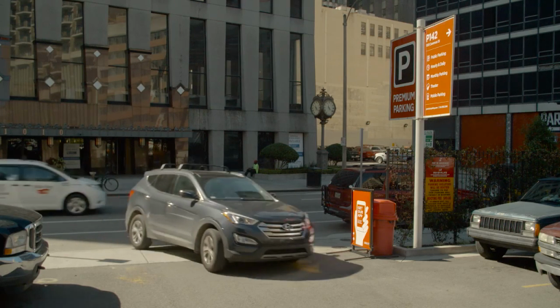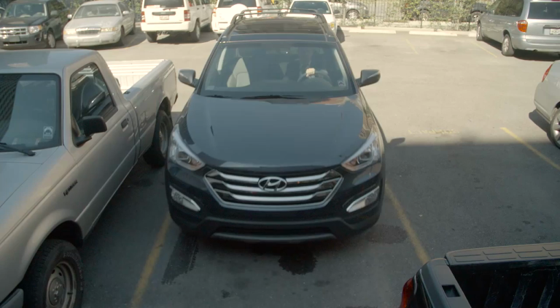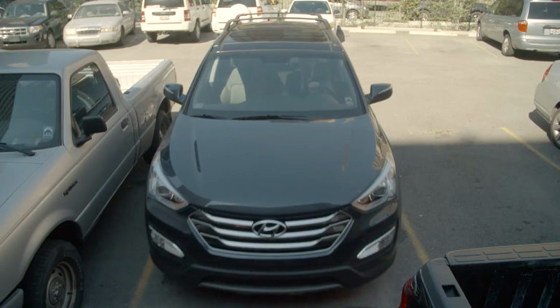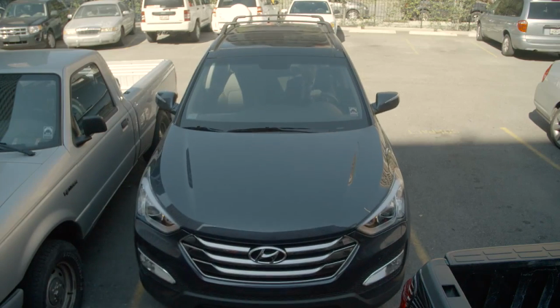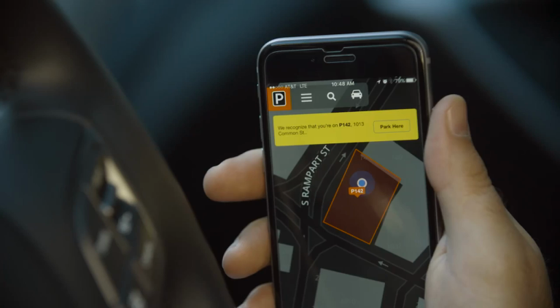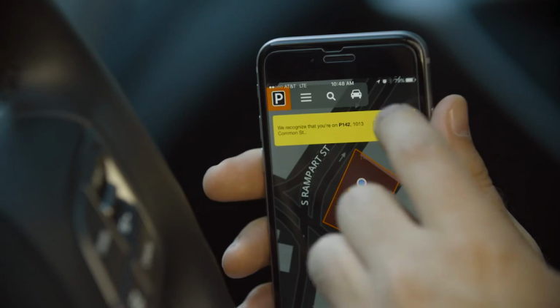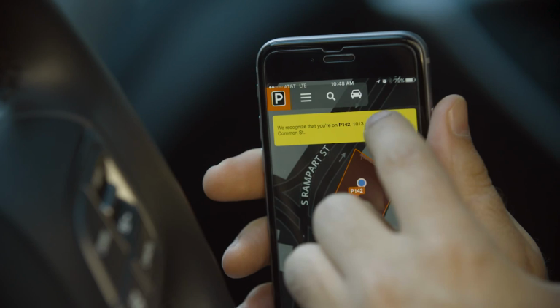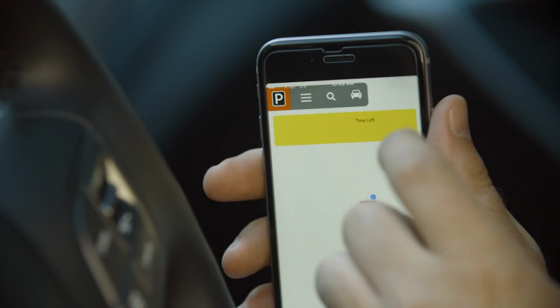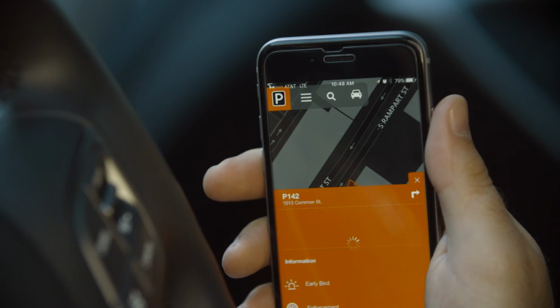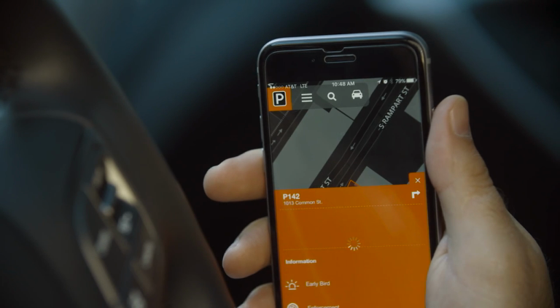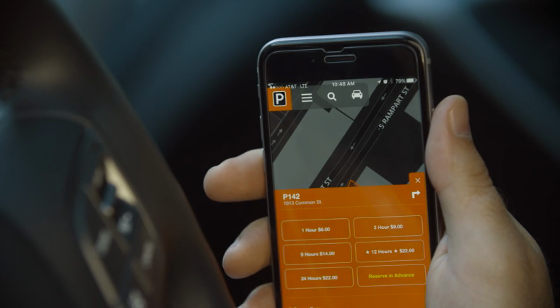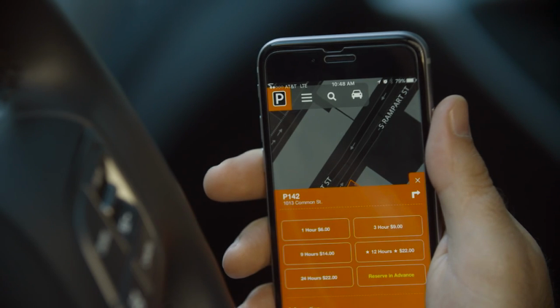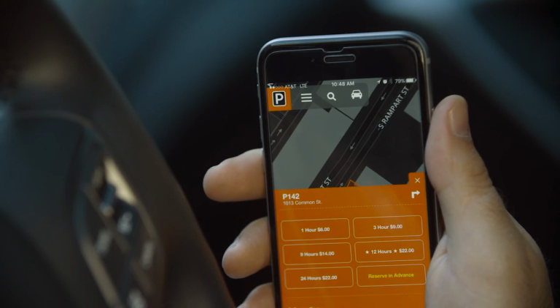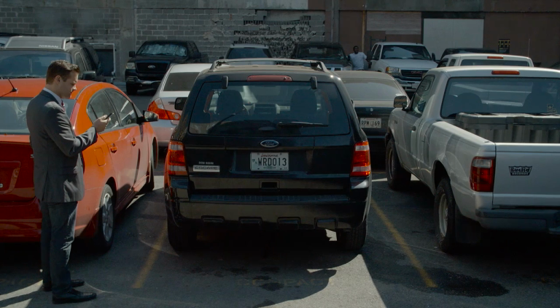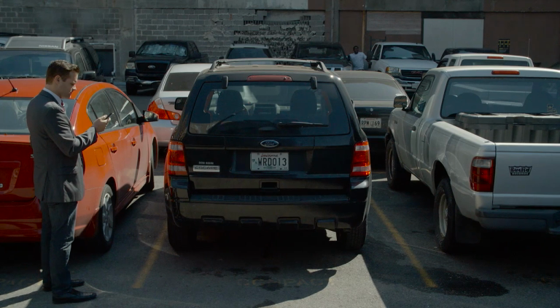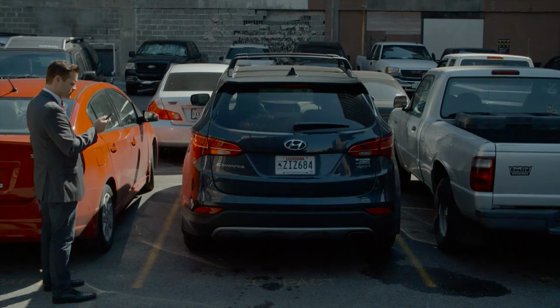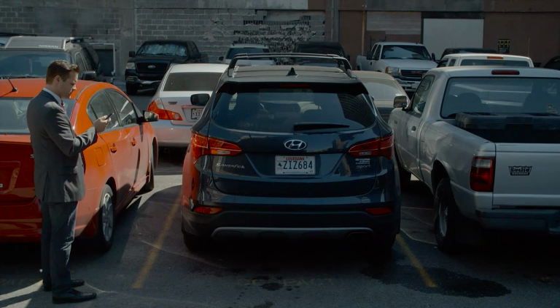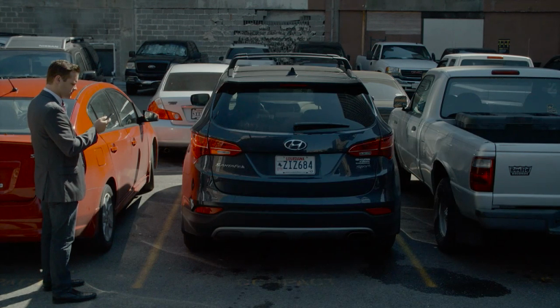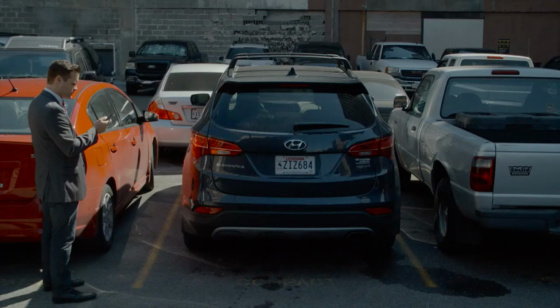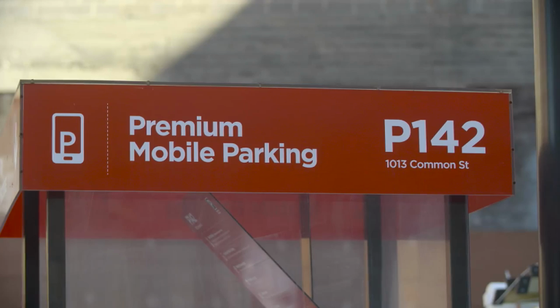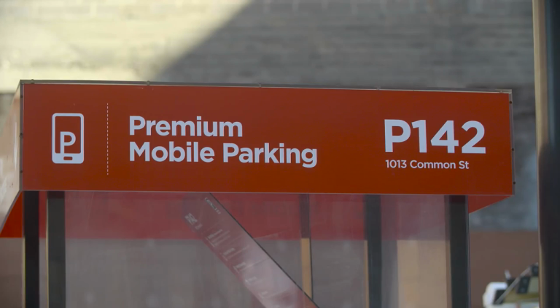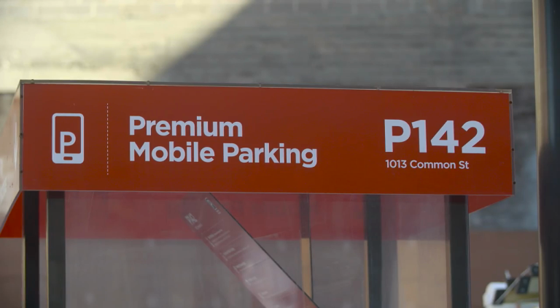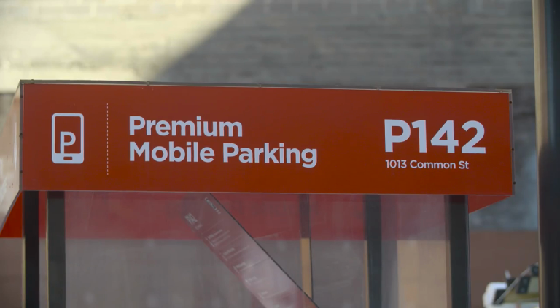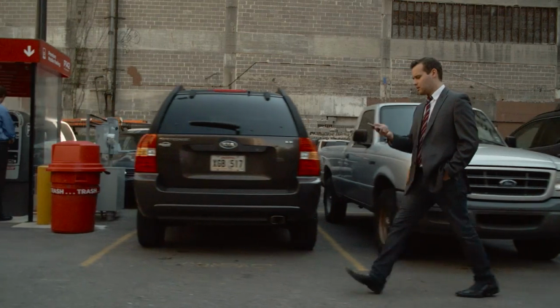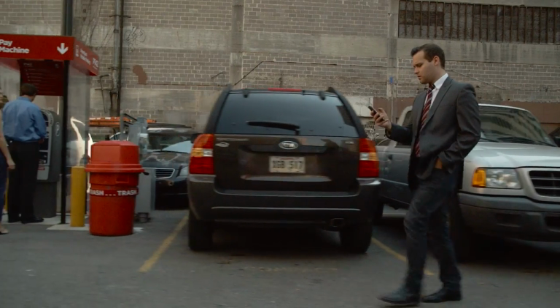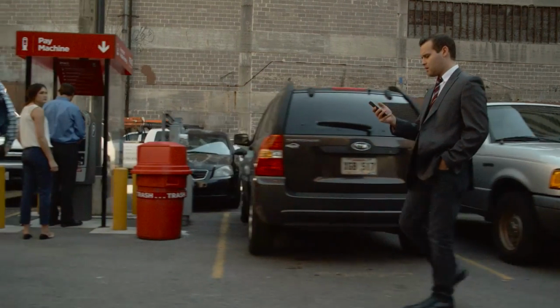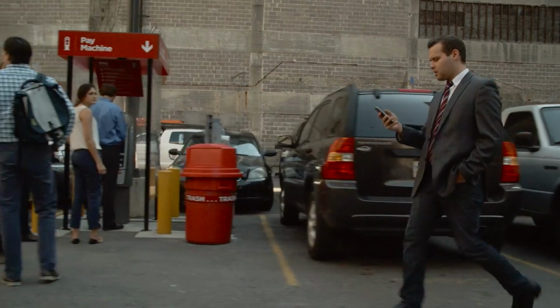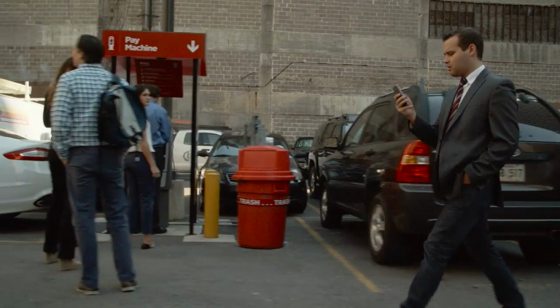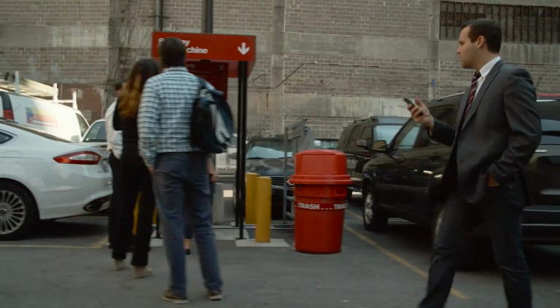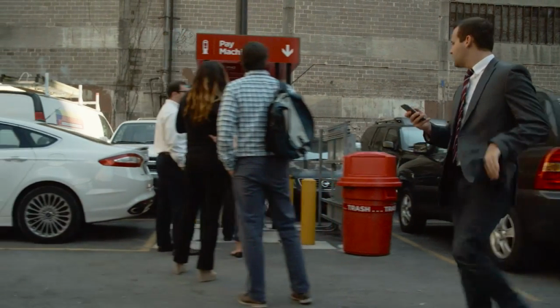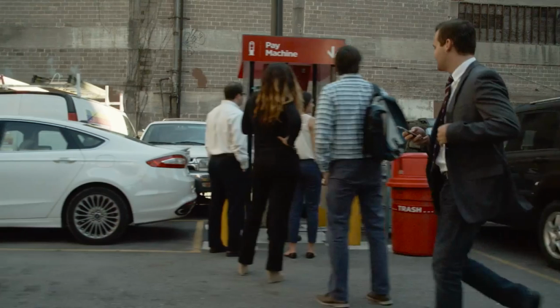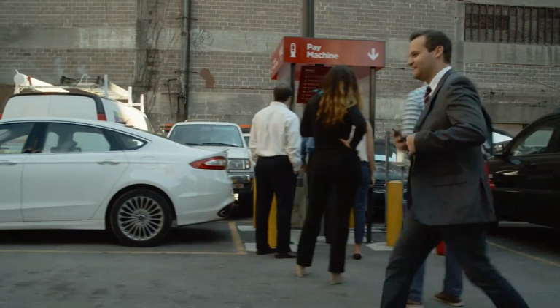Once you've found a space in one of our lots, the app knows. So you can quickly pay and be on your way. You can have multiple vehicles and credit cards stored, and switching between them is easy. It's the fastest way to pay, and you can do it while walking to your destination.